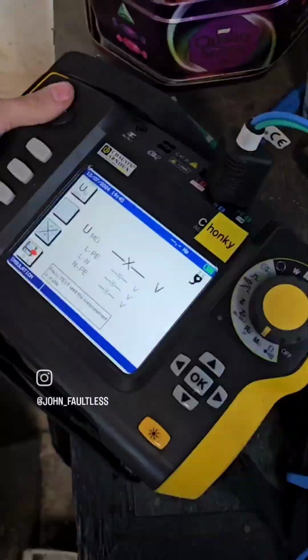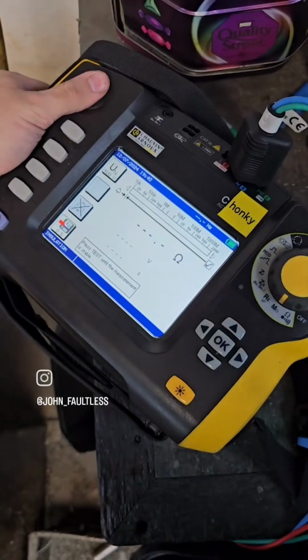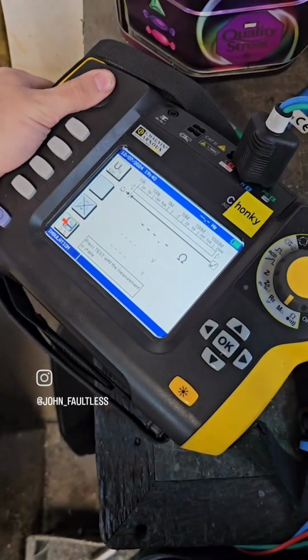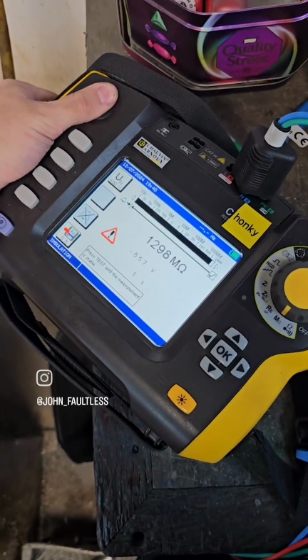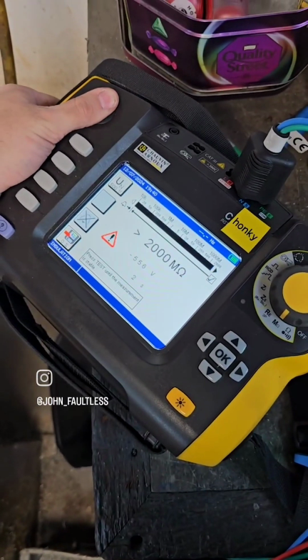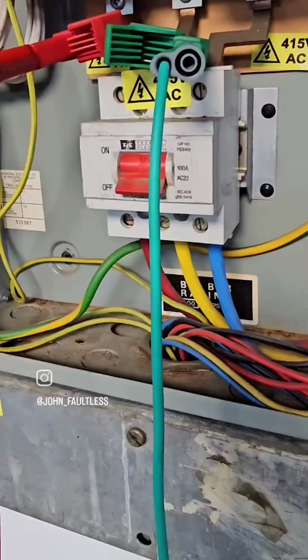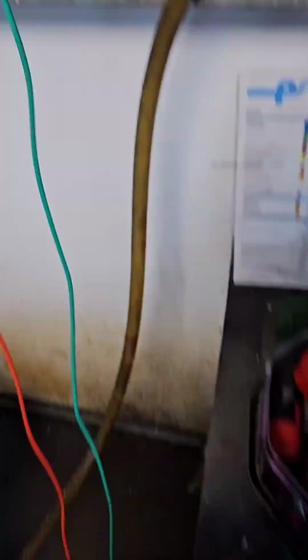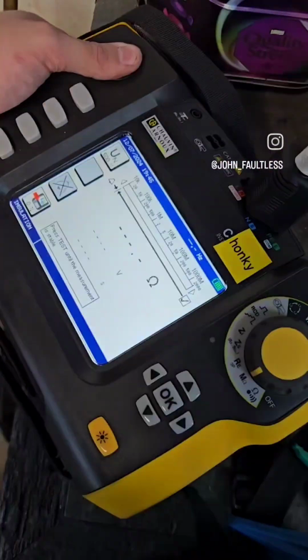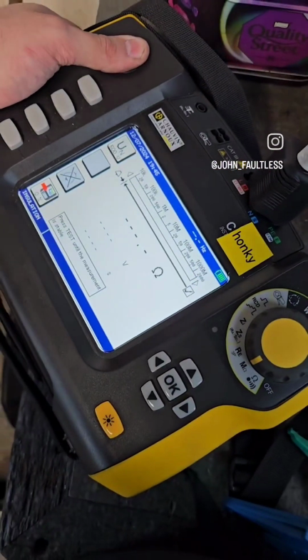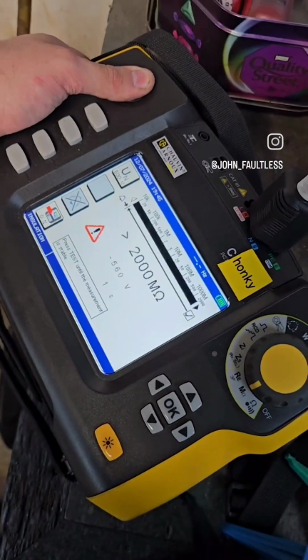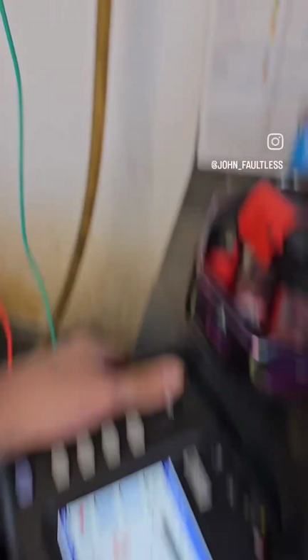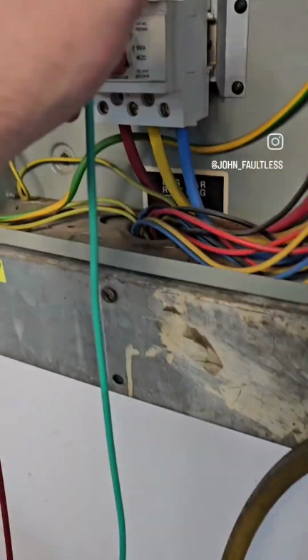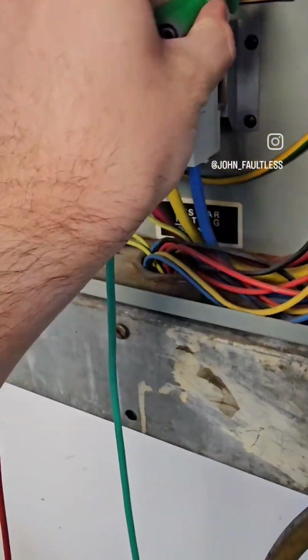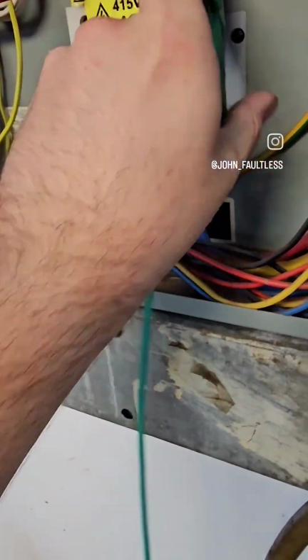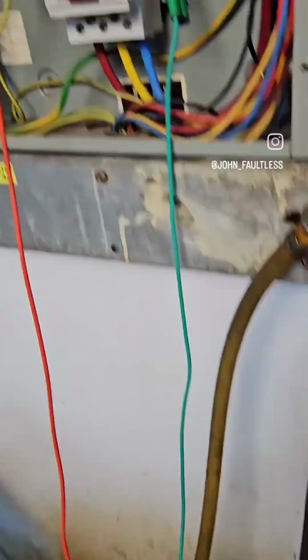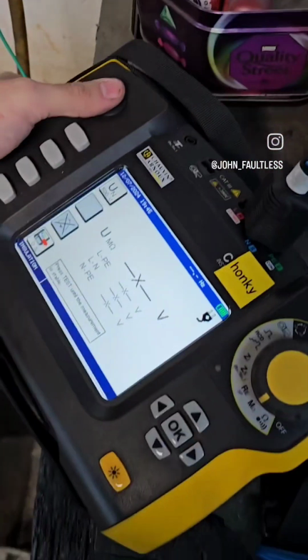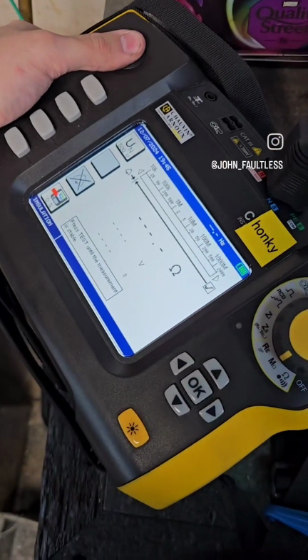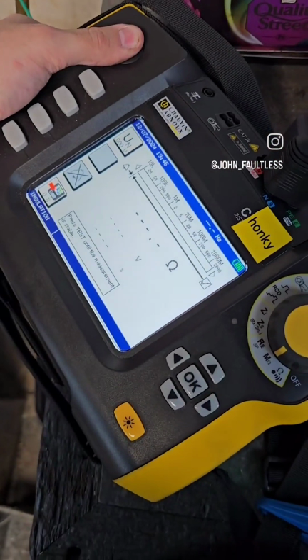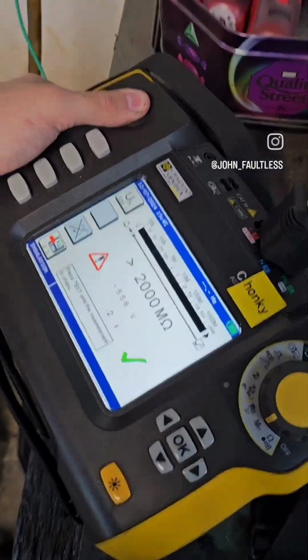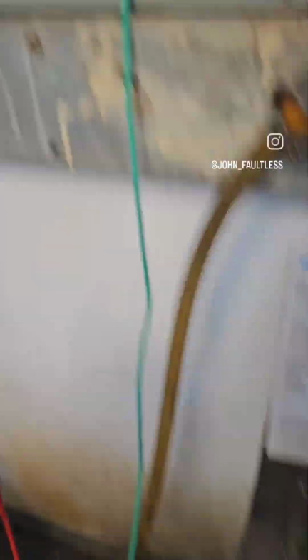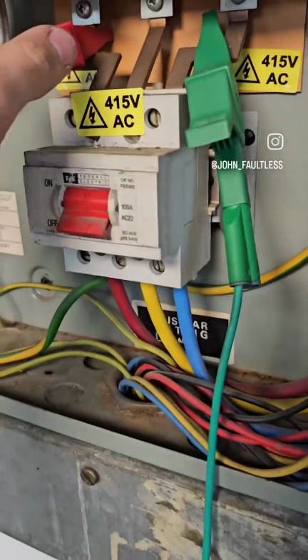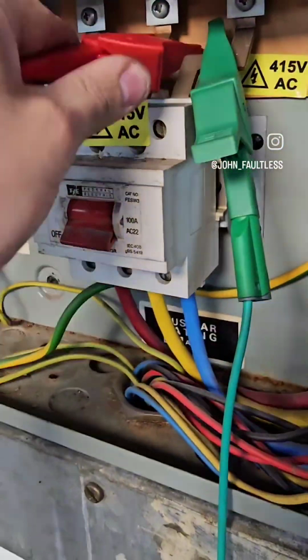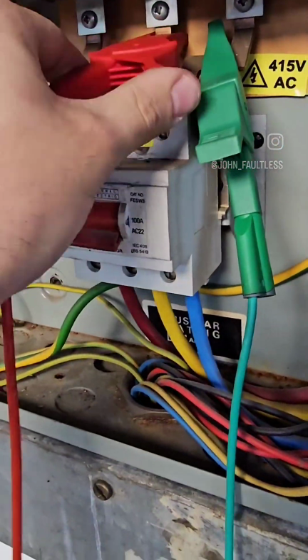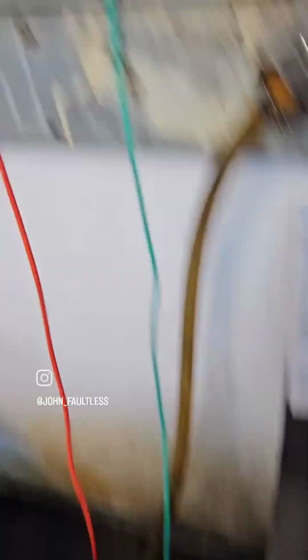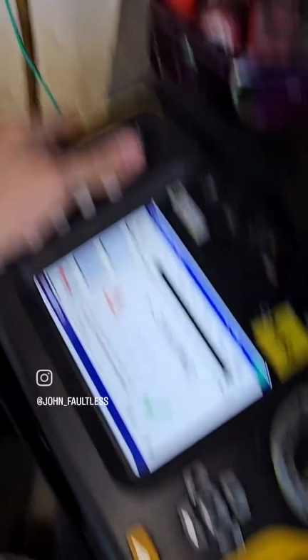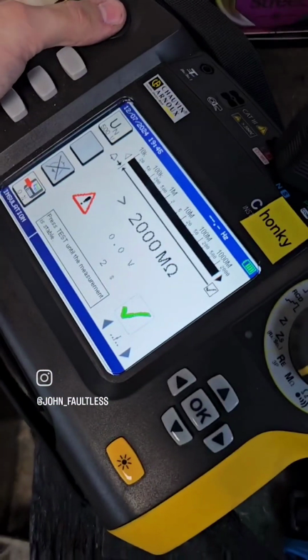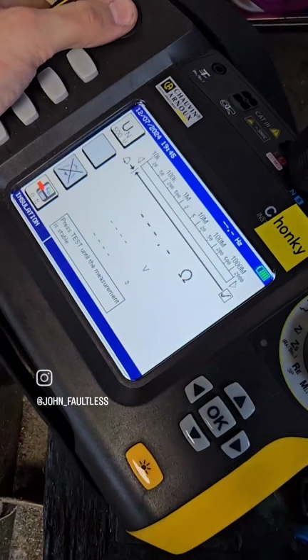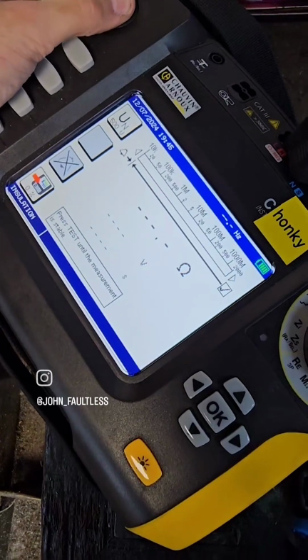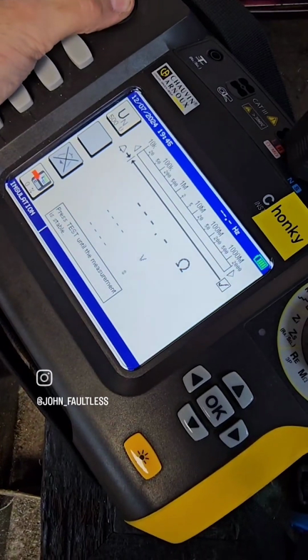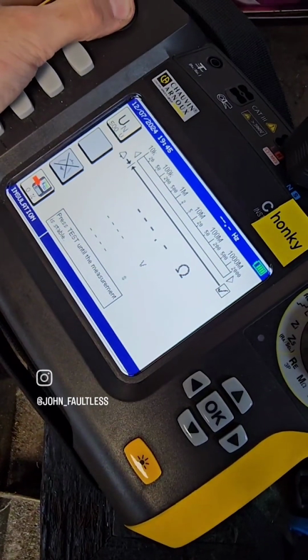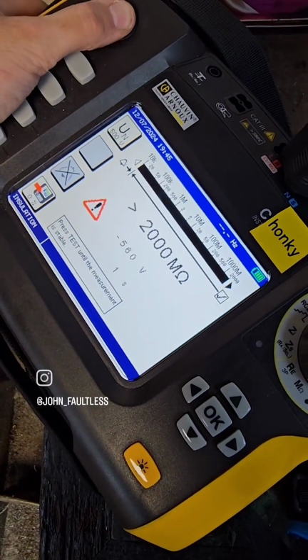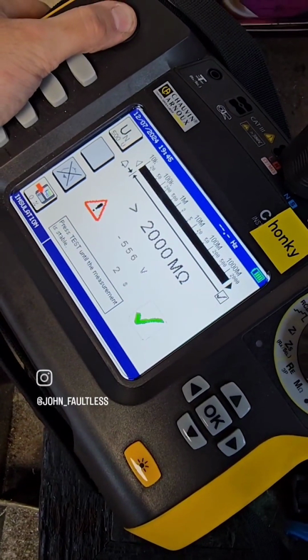And finally, we're going to test between phases: L1 to L2, L1 to L3, and L2 to L3. And we're all done. Easy as that.